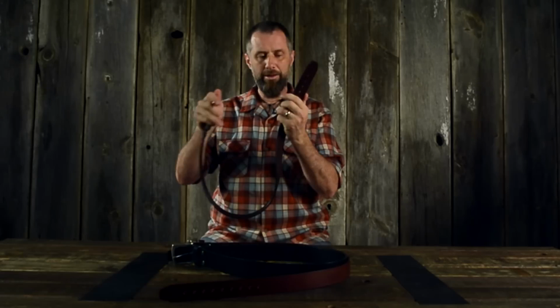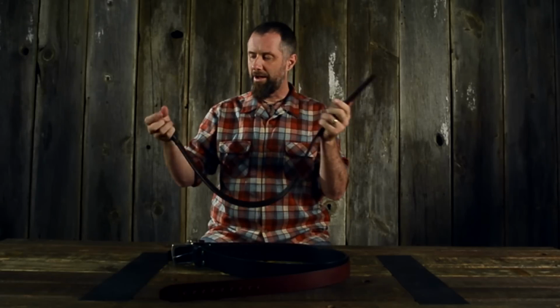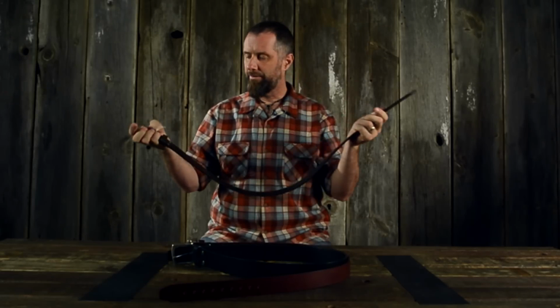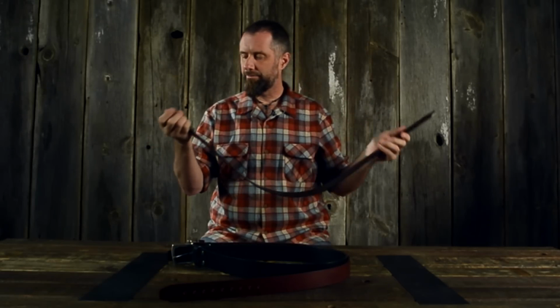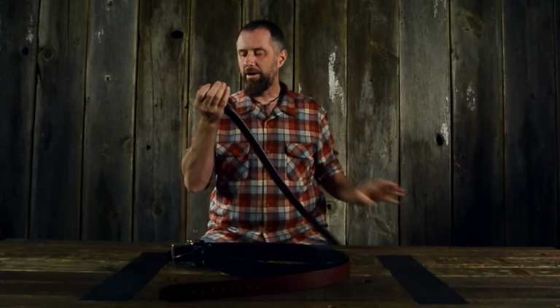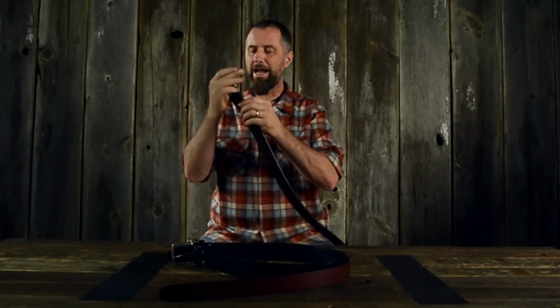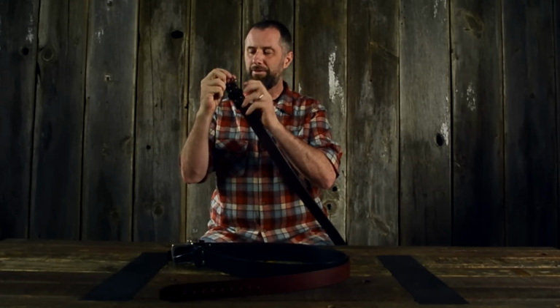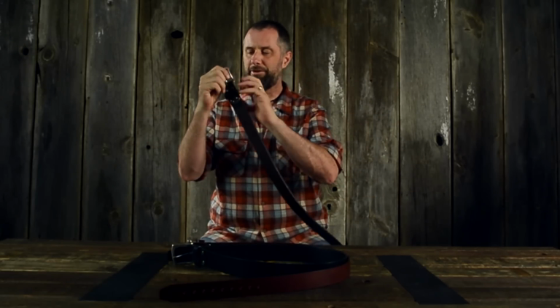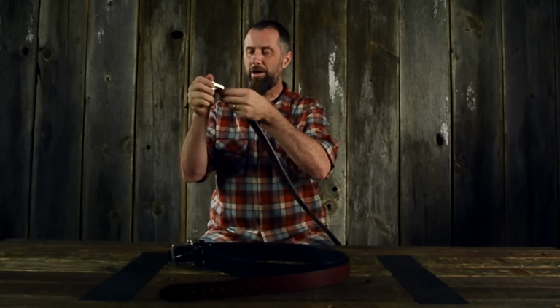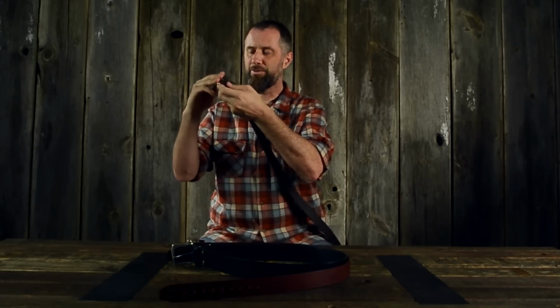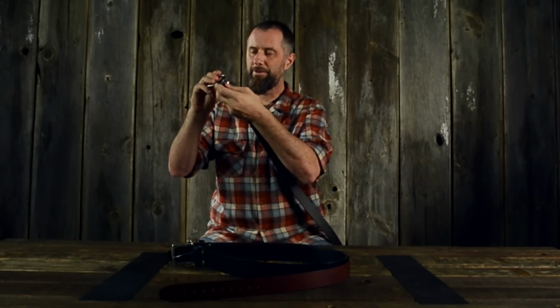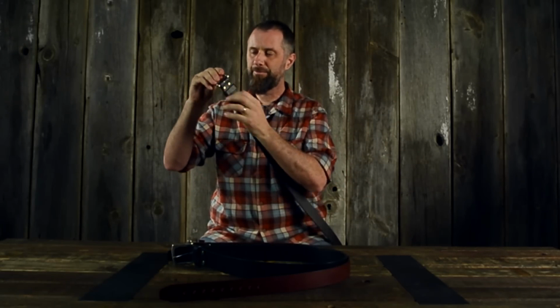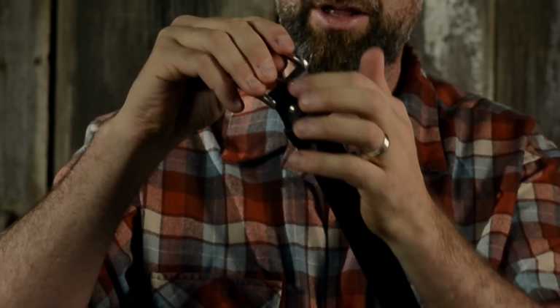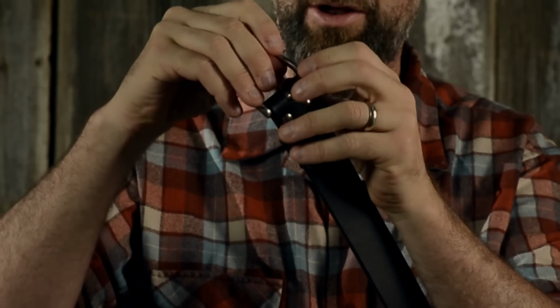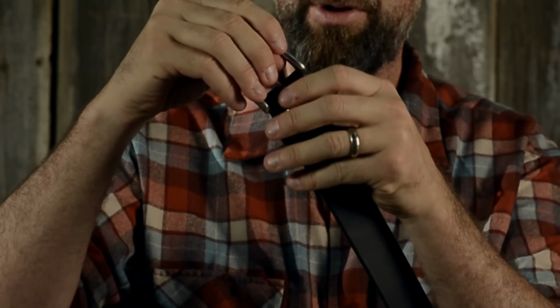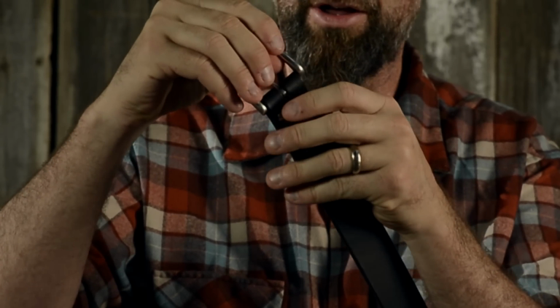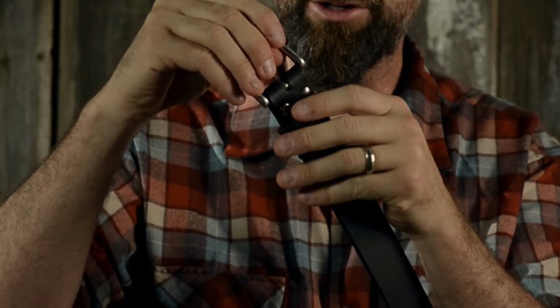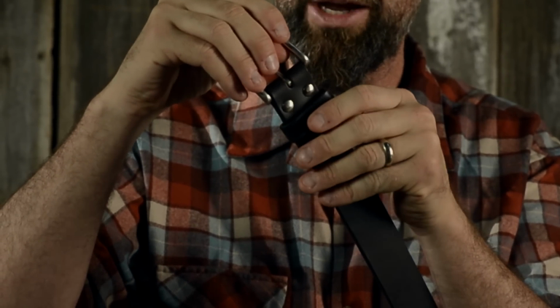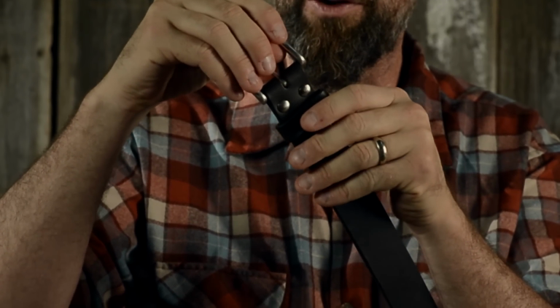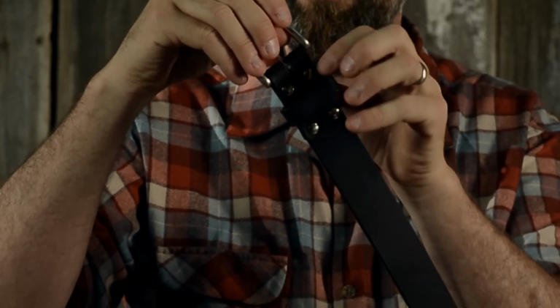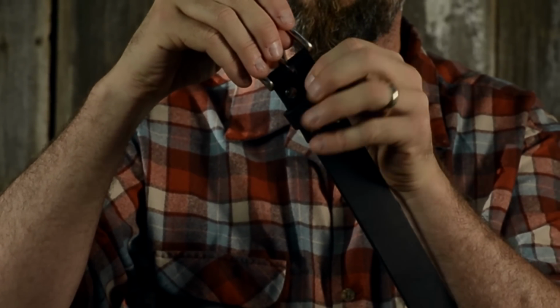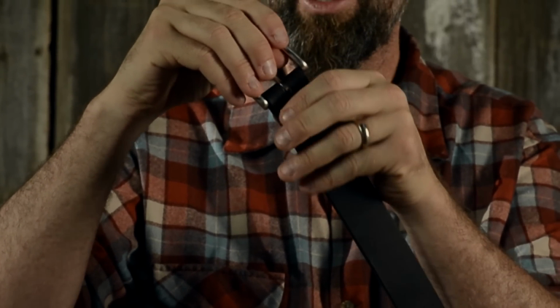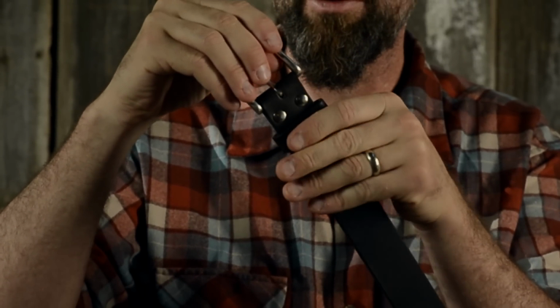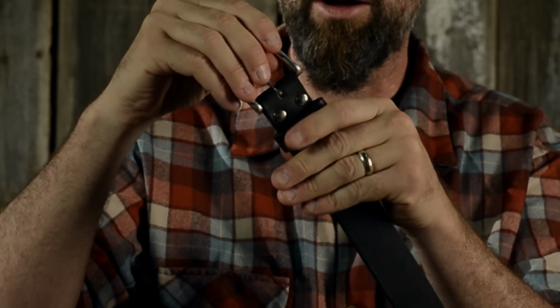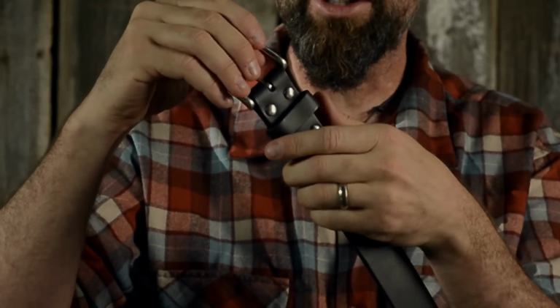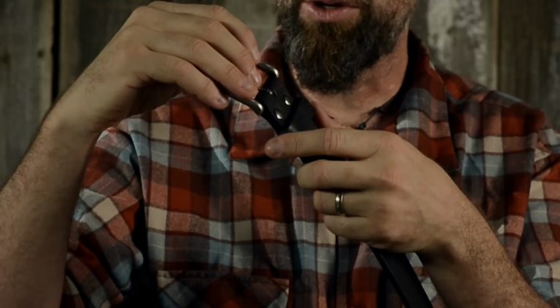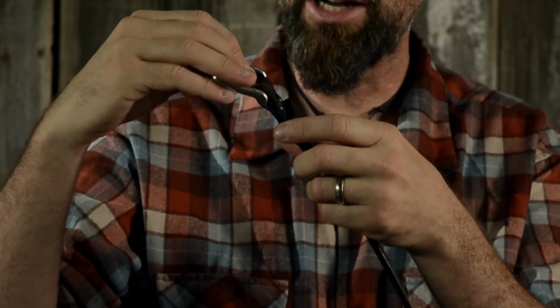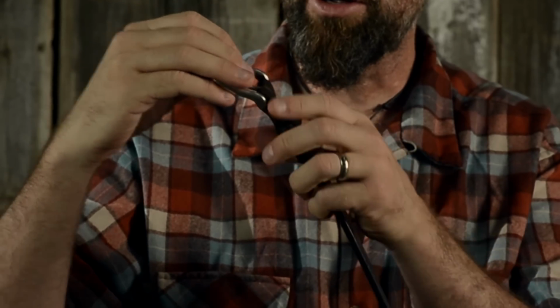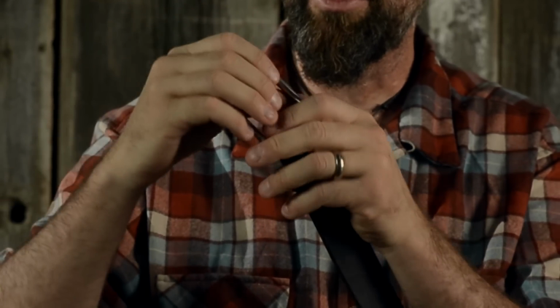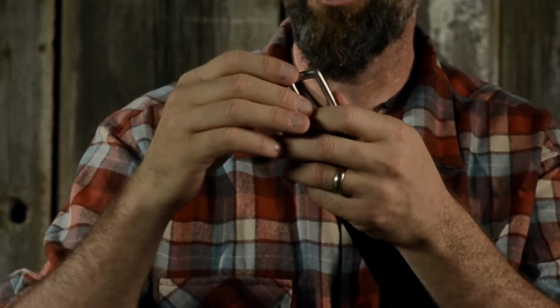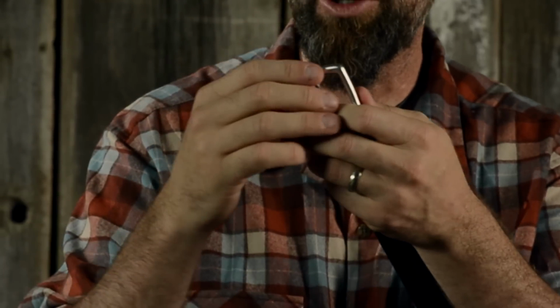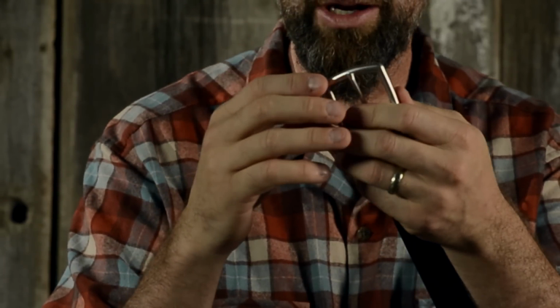We have a cap of leather across this way that holds the buckle on. You'll hear some squeaking at first, but these are permanent rivets, so you can't change the buckle out — most people don't do it anyway.